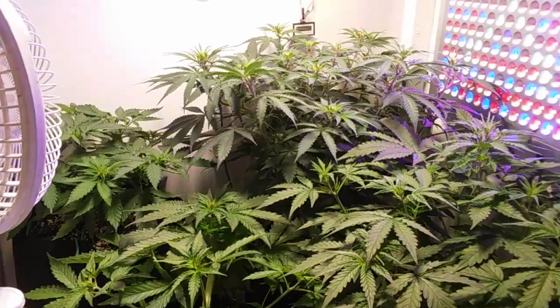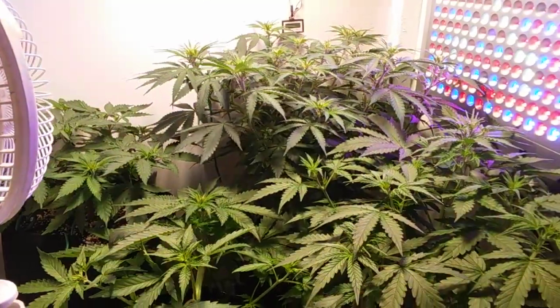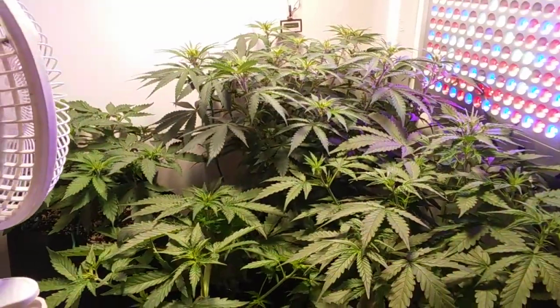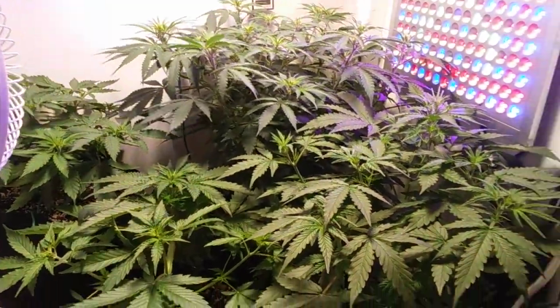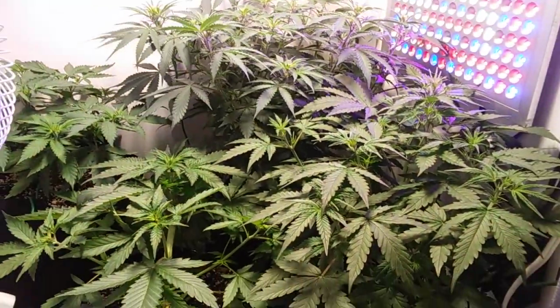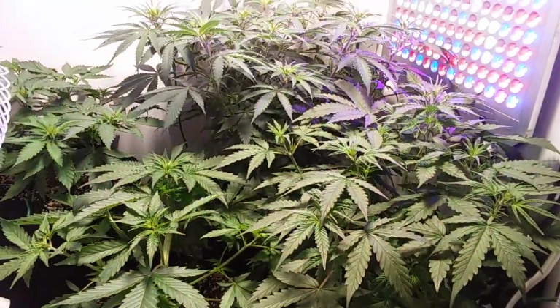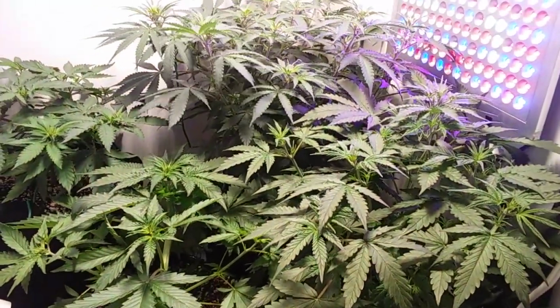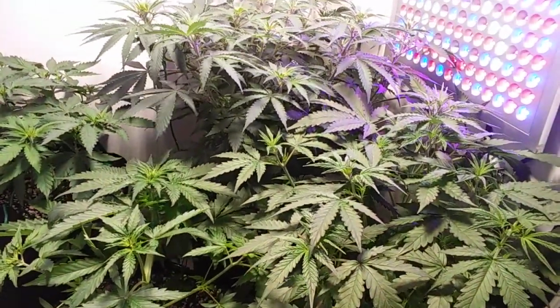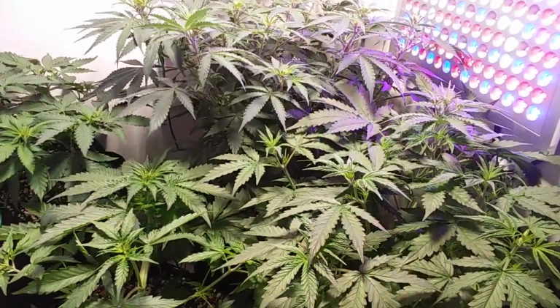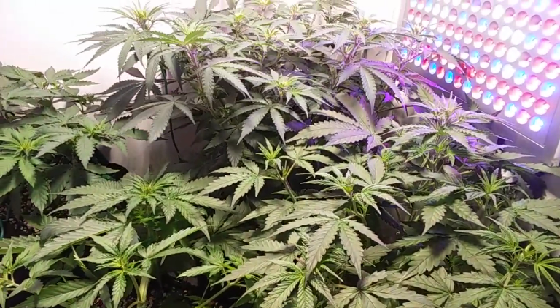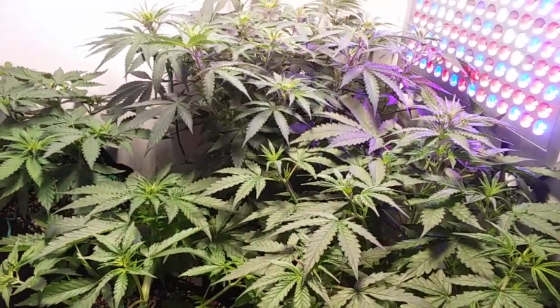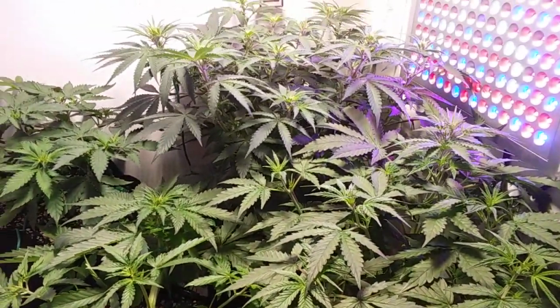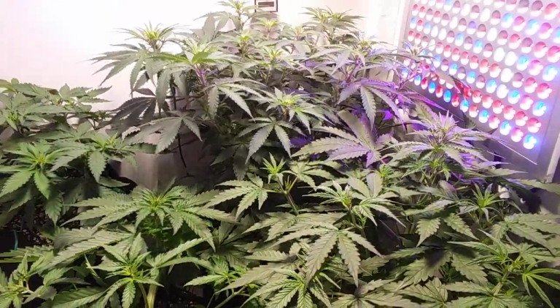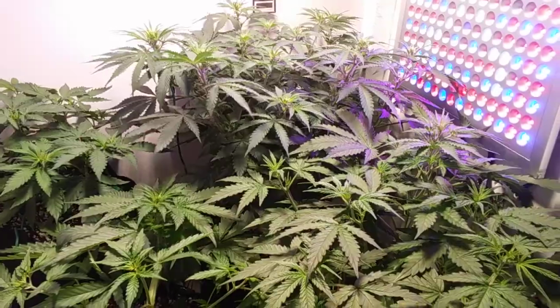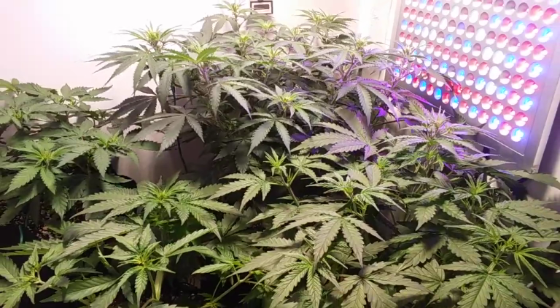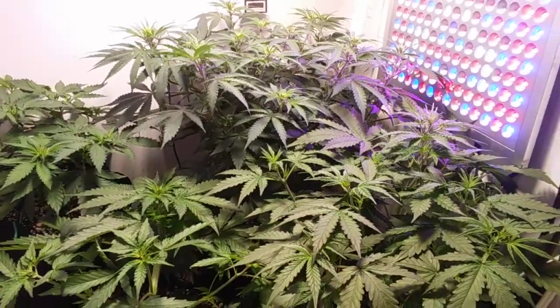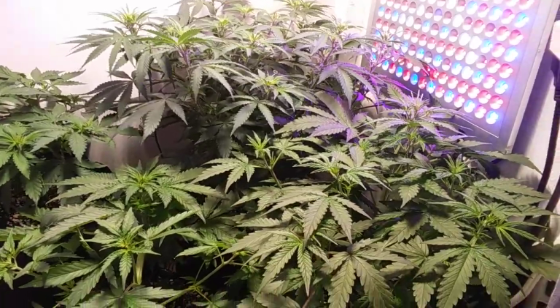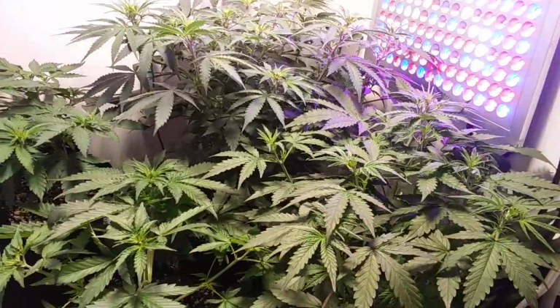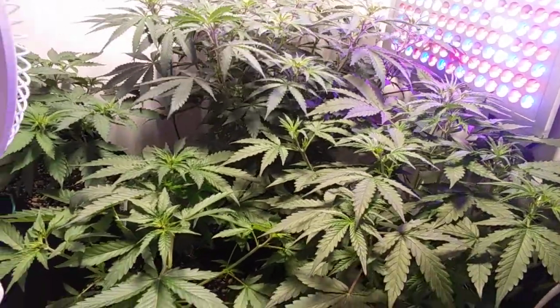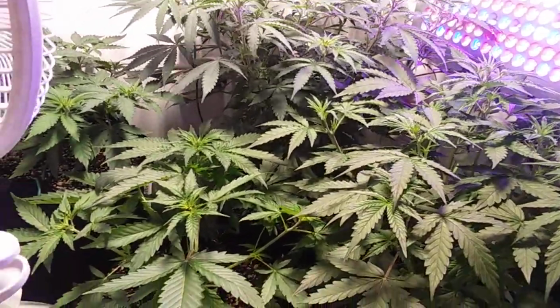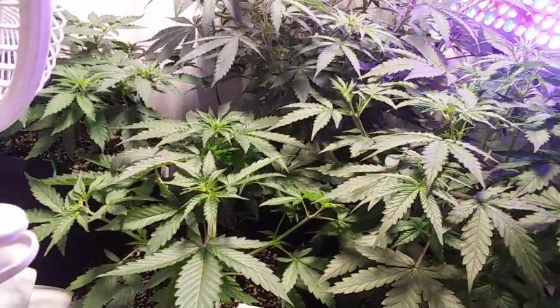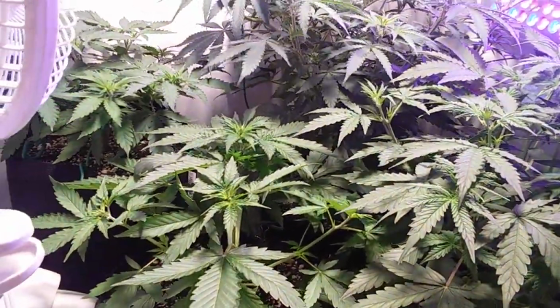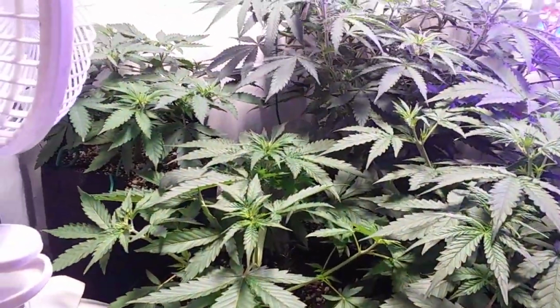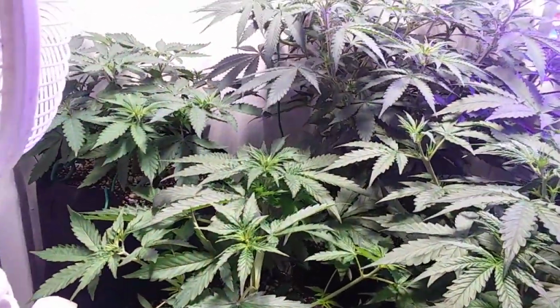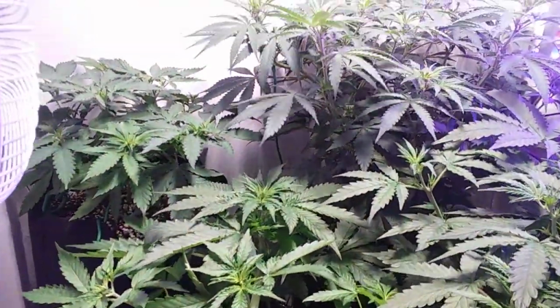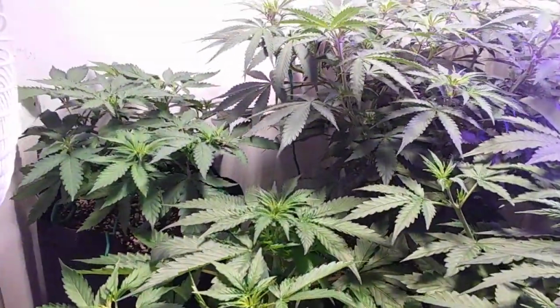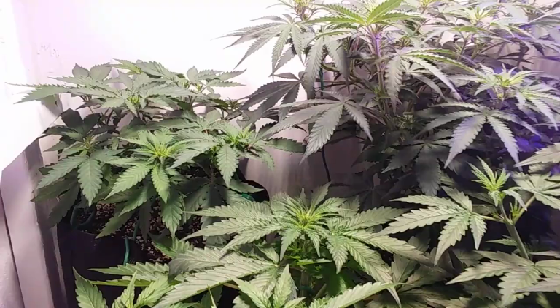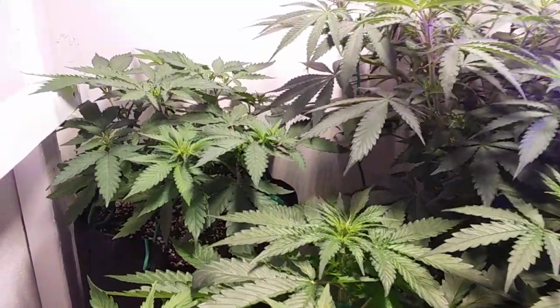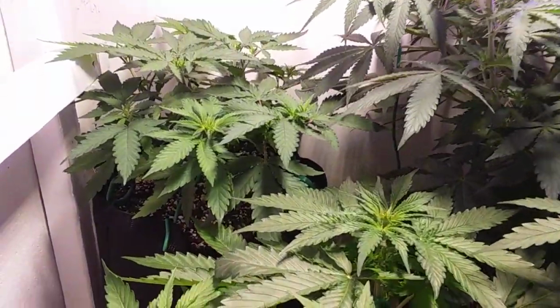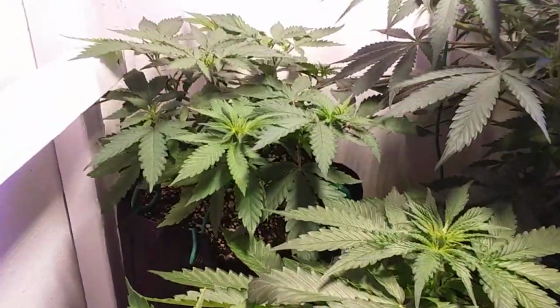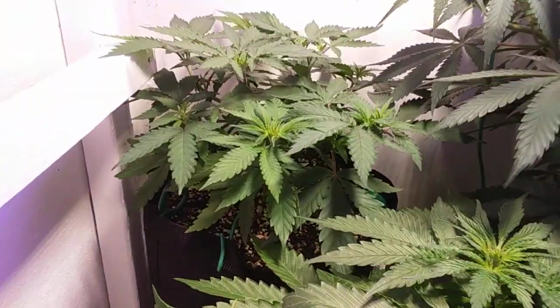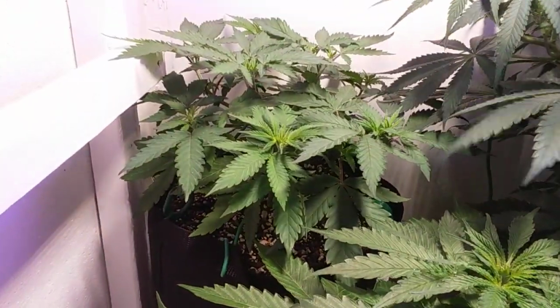Hey everybody, how you doing? My little piece of heaven here in the garden again. Where should we start? Let's start back here.